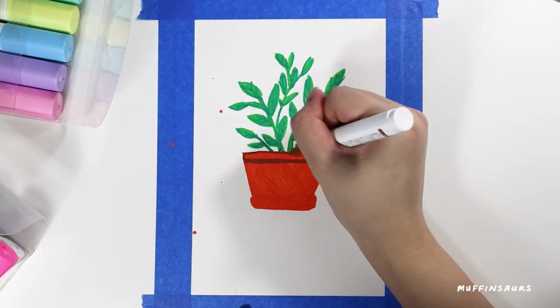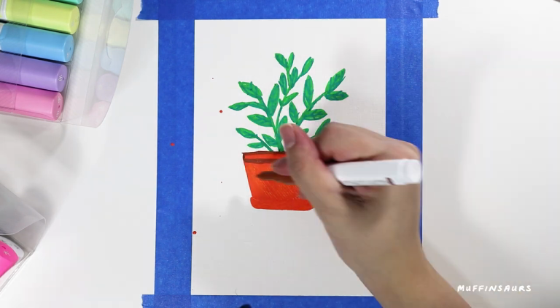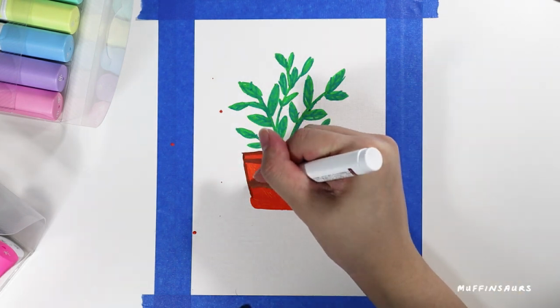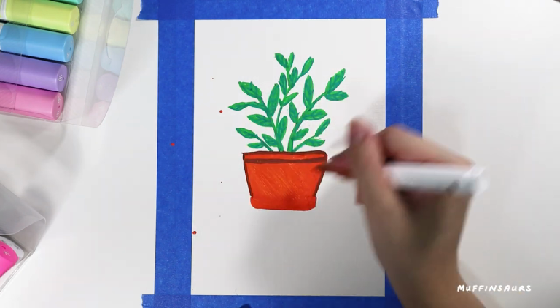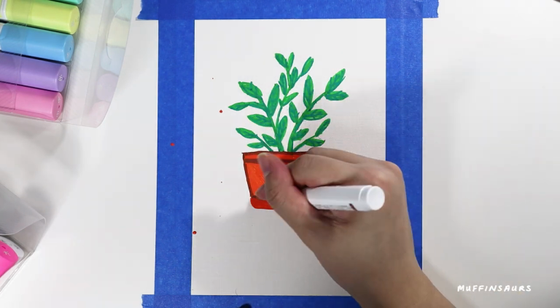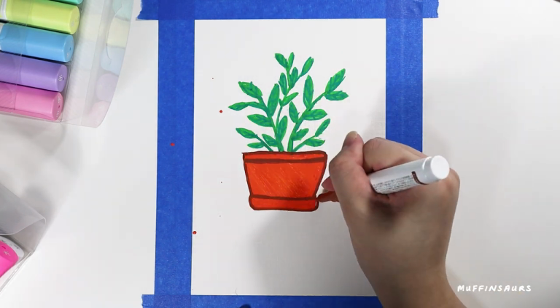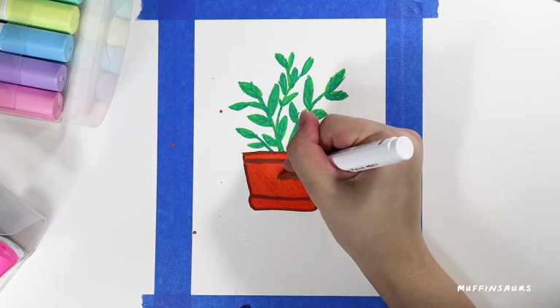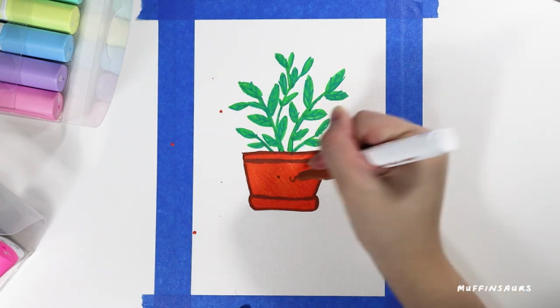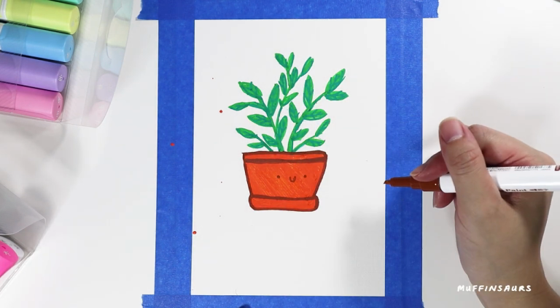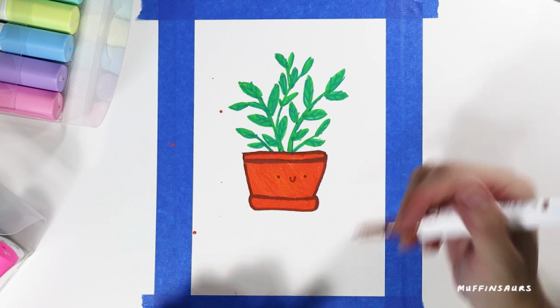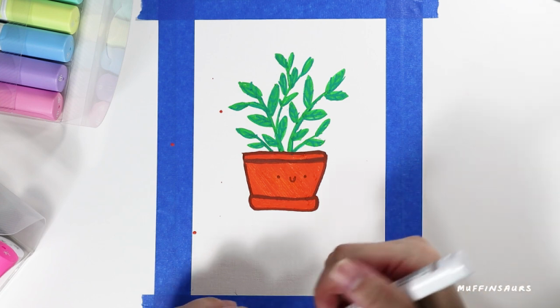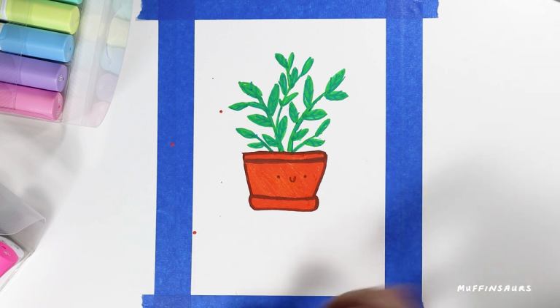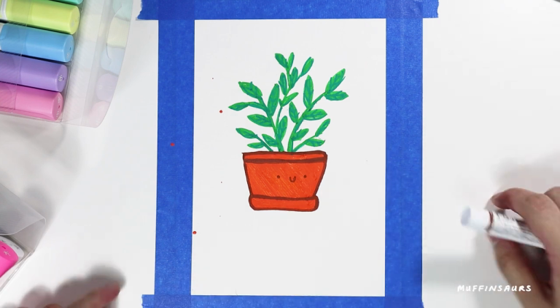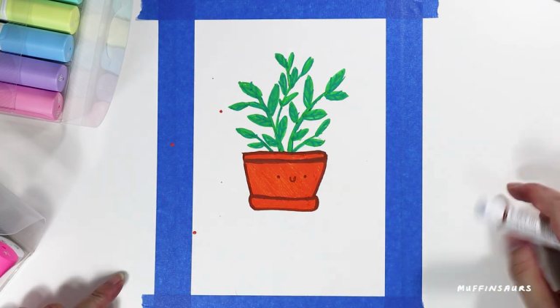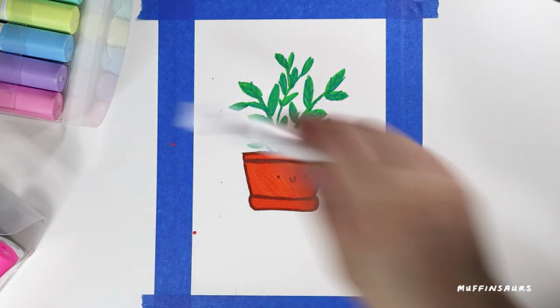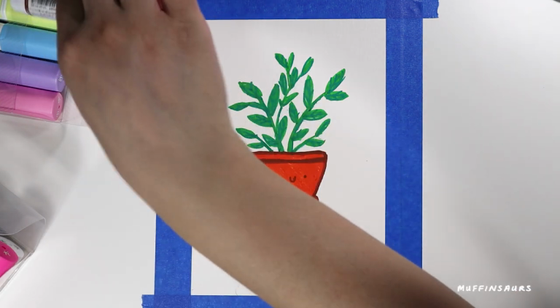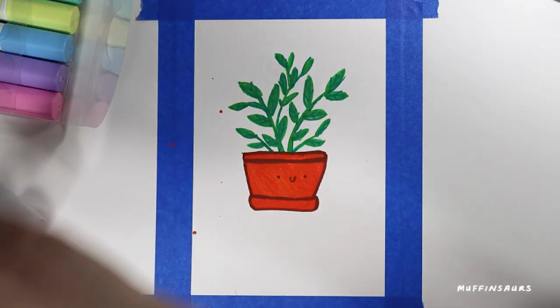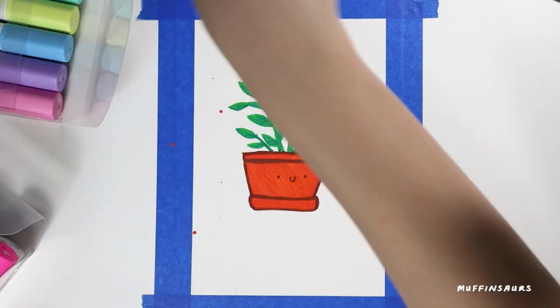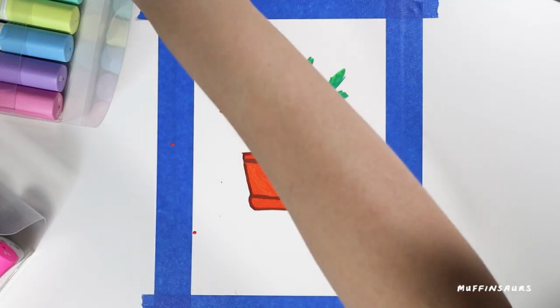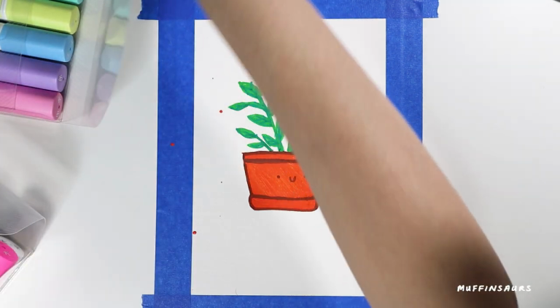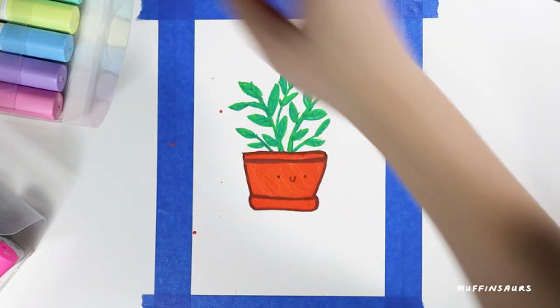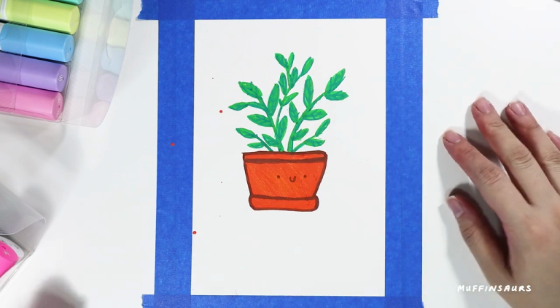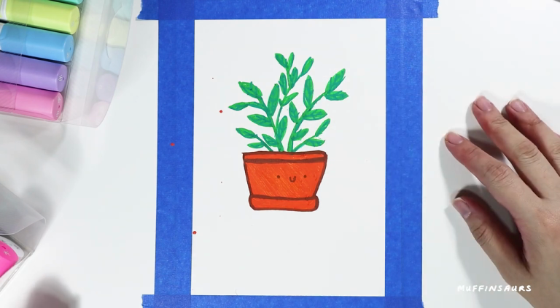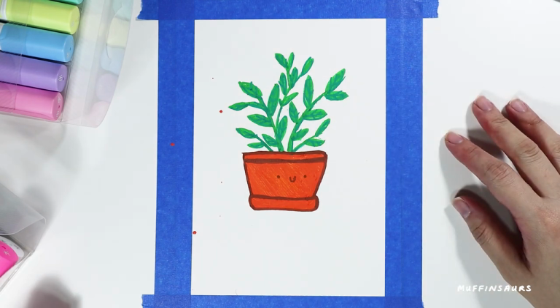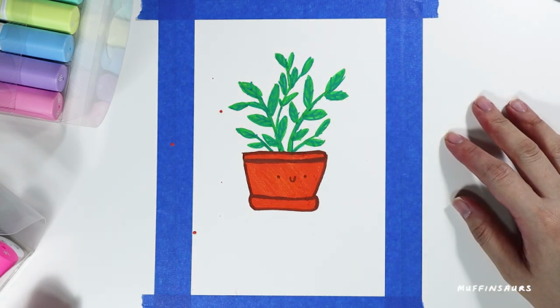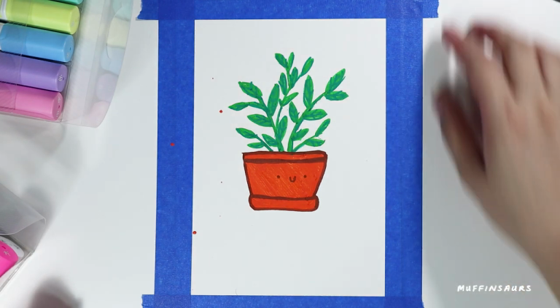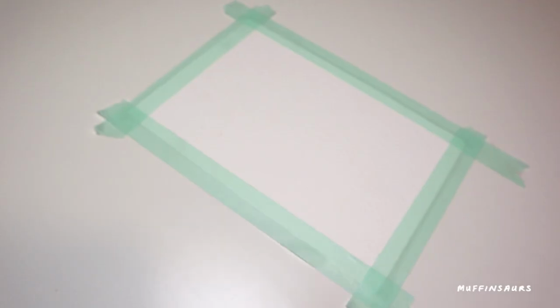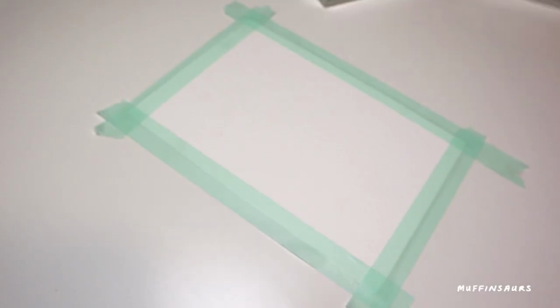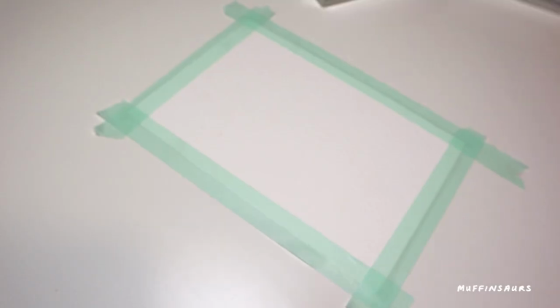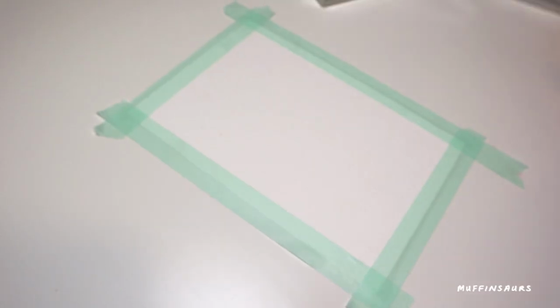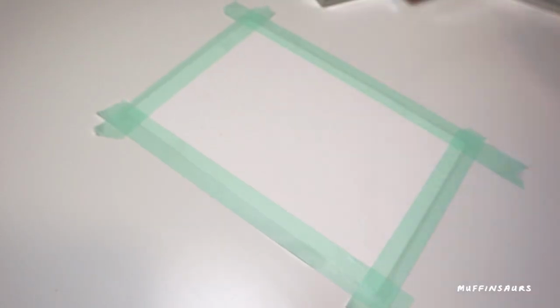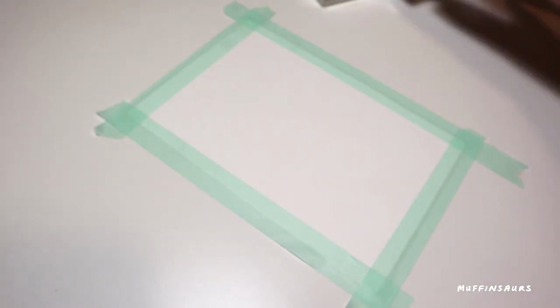You can get them individually or in sets - I actually got mine in a set. If you don't want to buy a set, you can buy them individually. Just buy the colour that you need, you can save money that way.